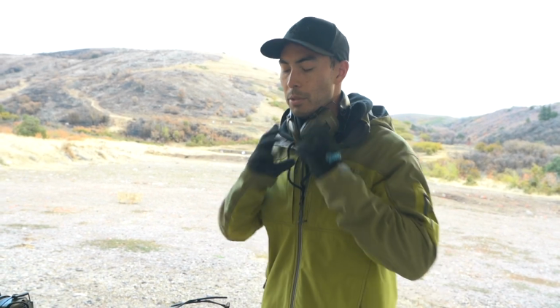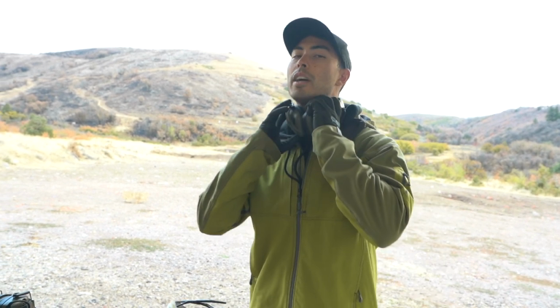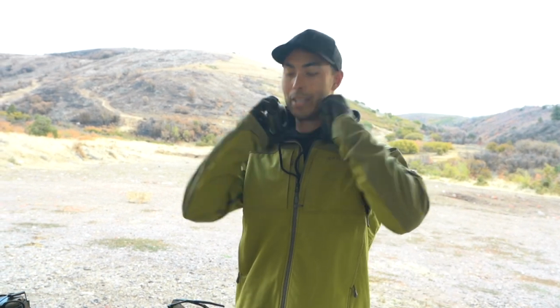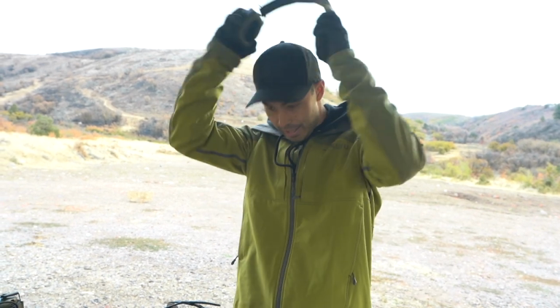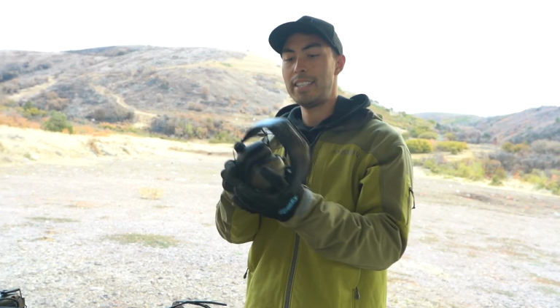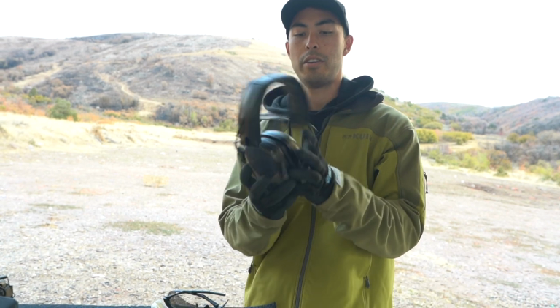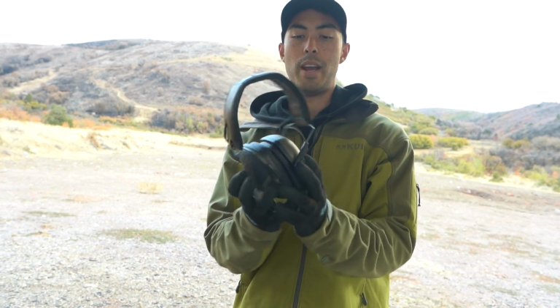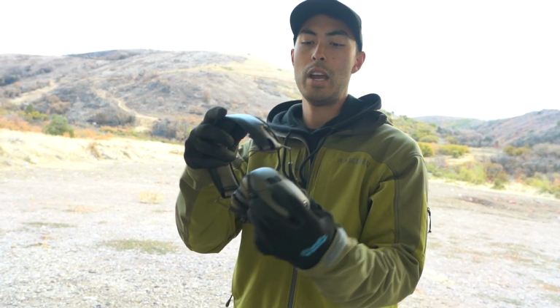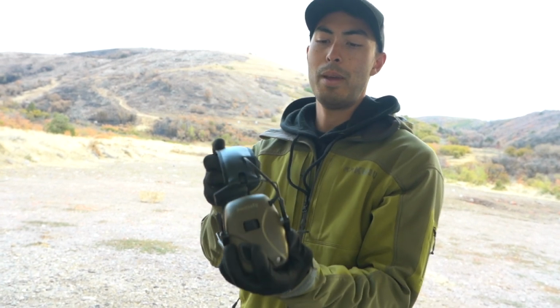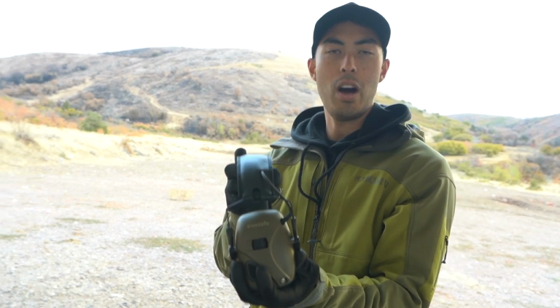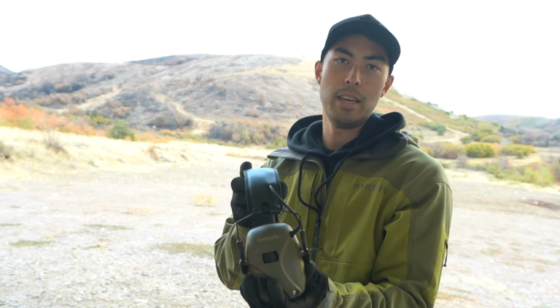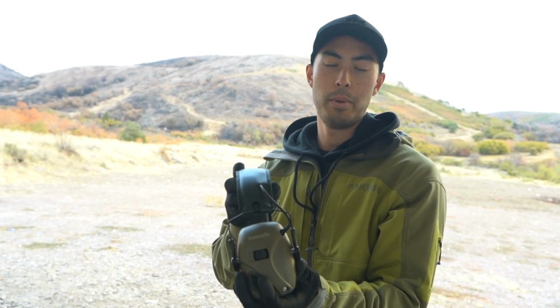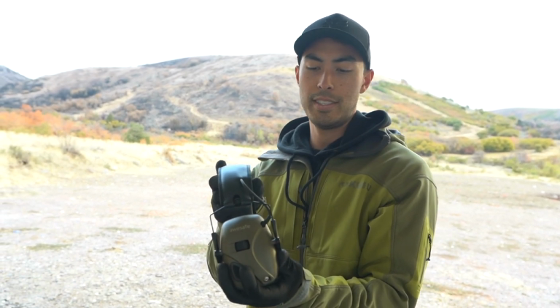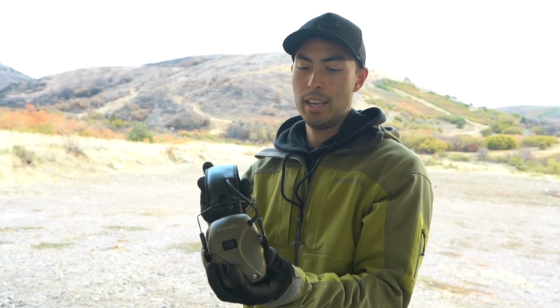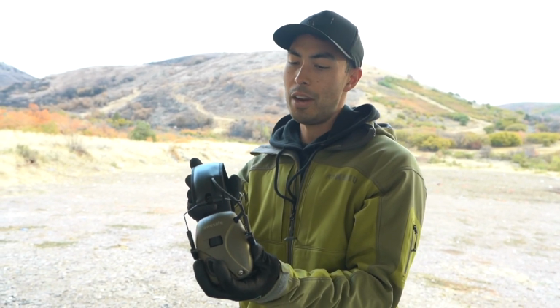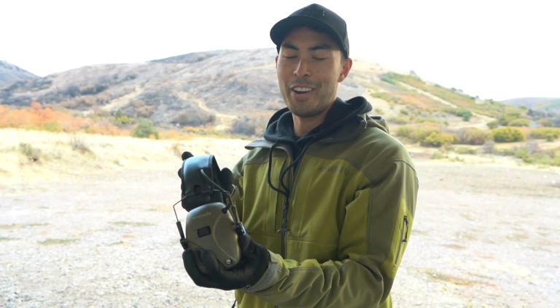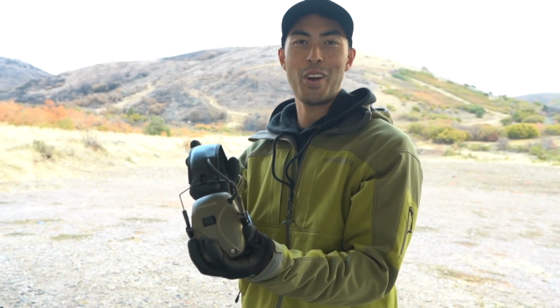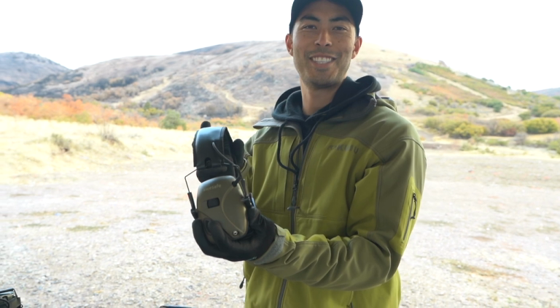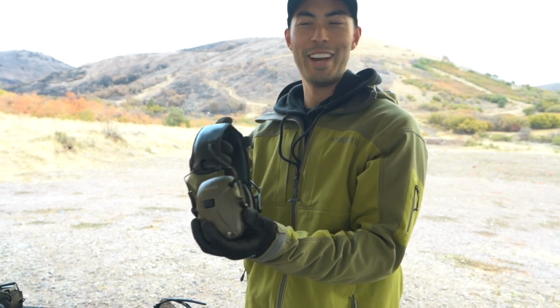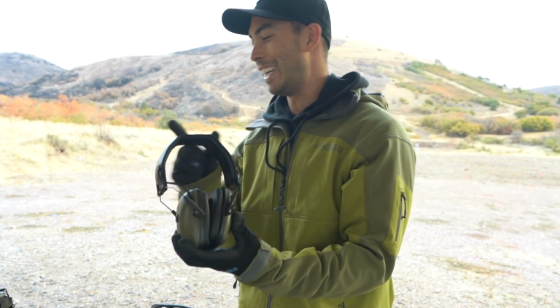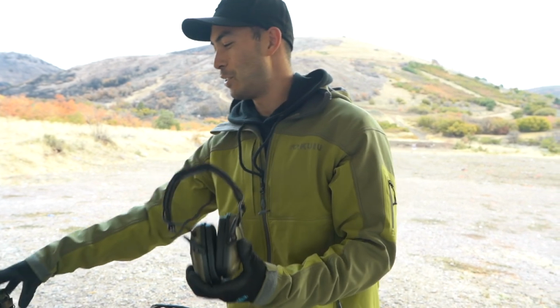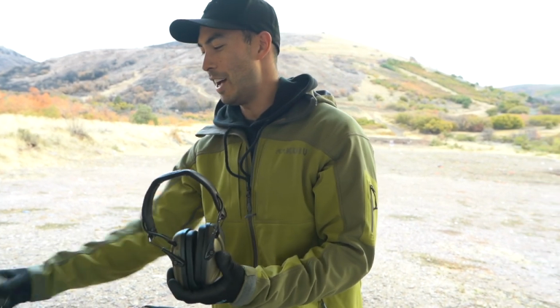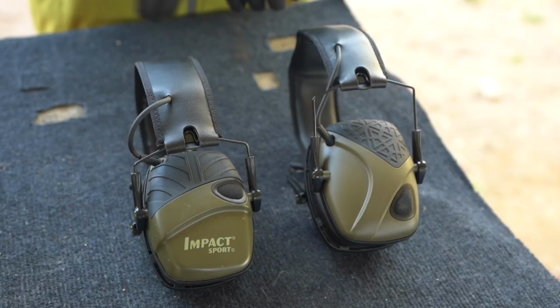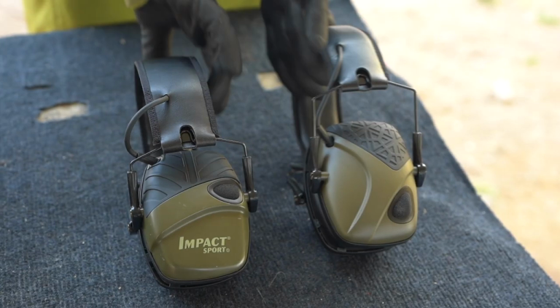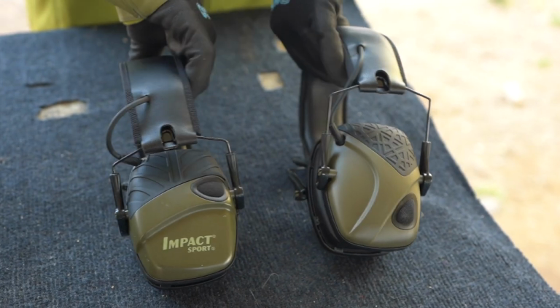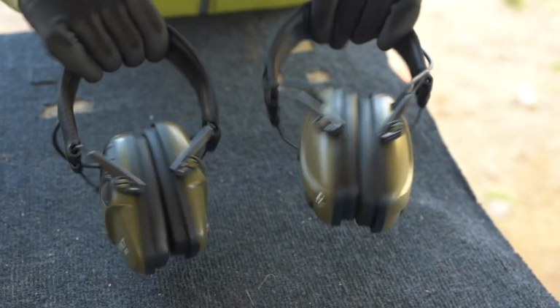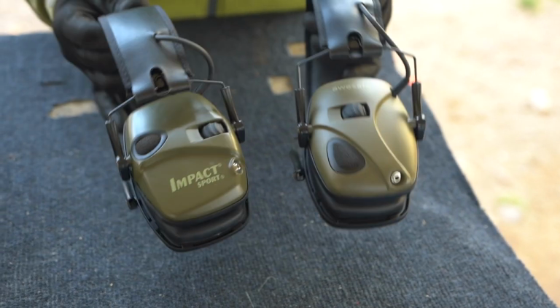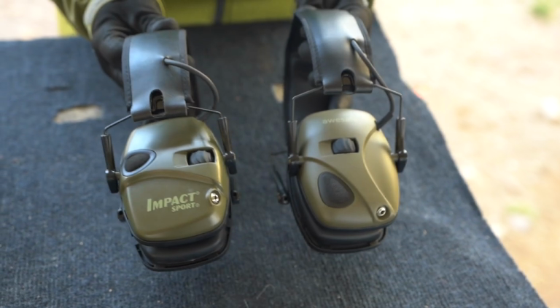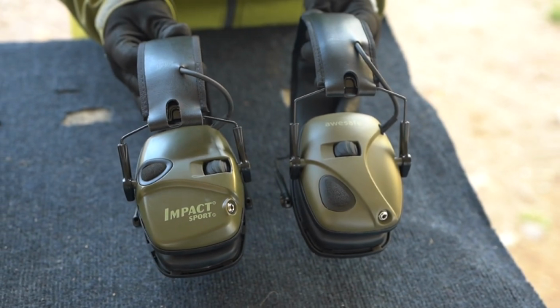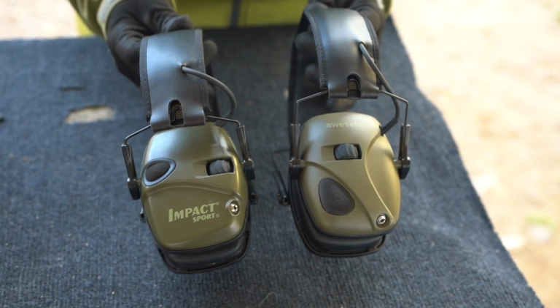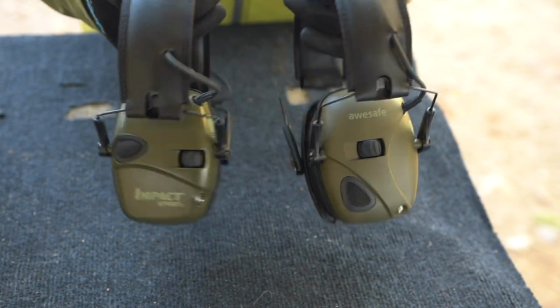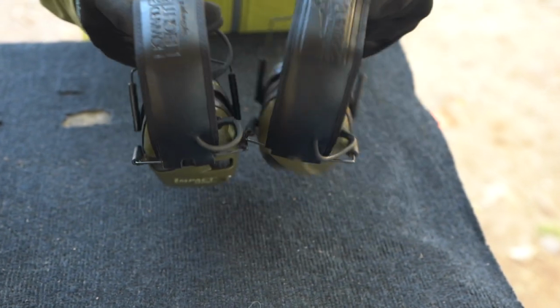So we're talking about these ears right here. They're made by AweSafe, but as you can see, they've got a very striking similarity to the Howard Leight Impact Sports. Almost identical.